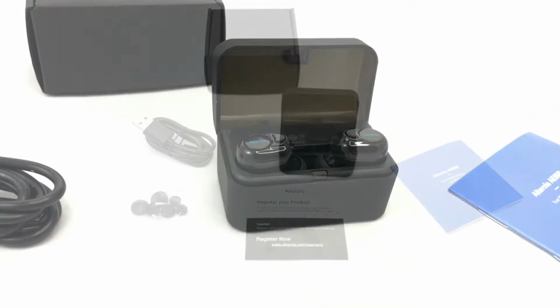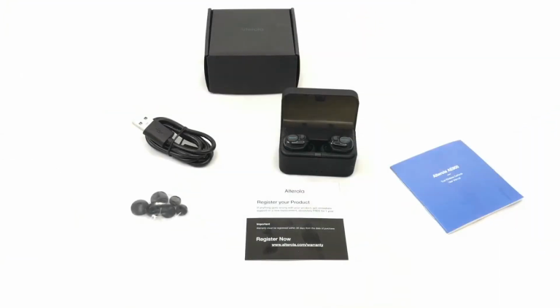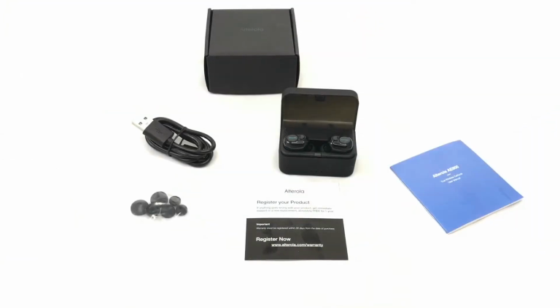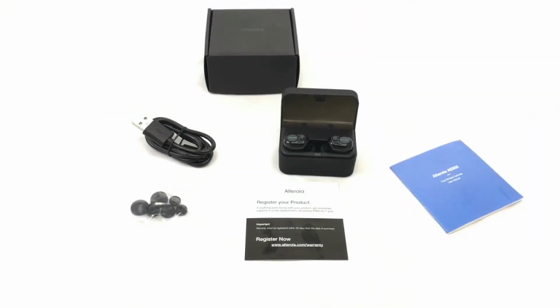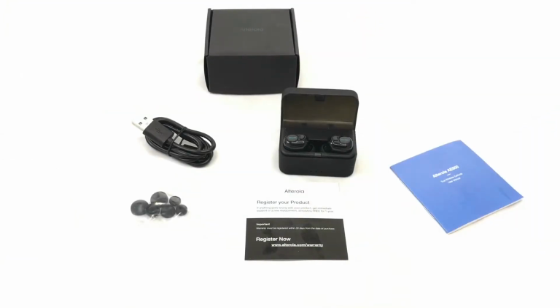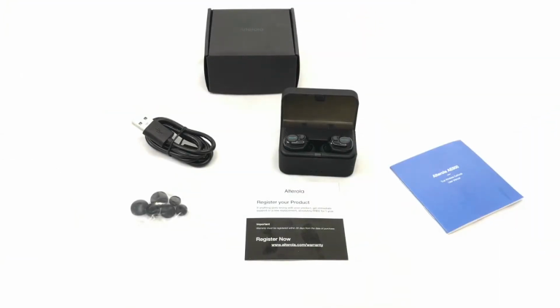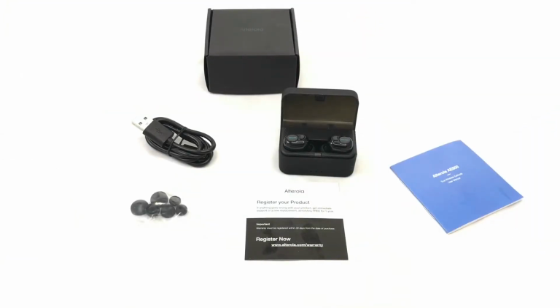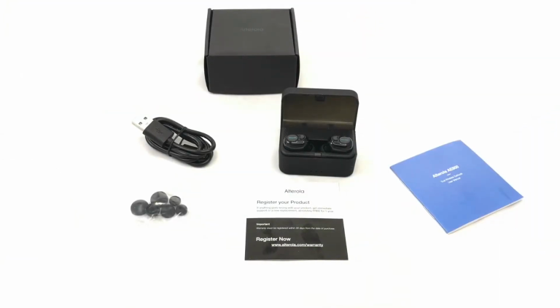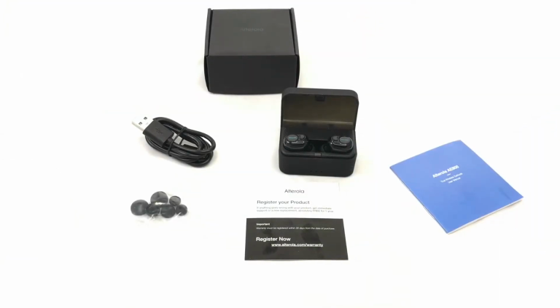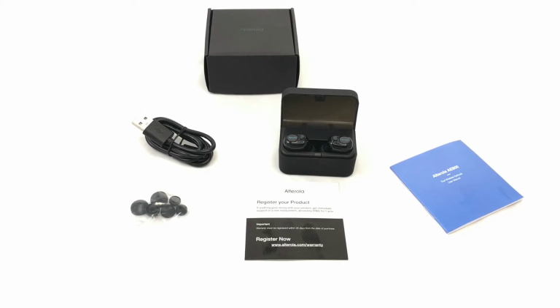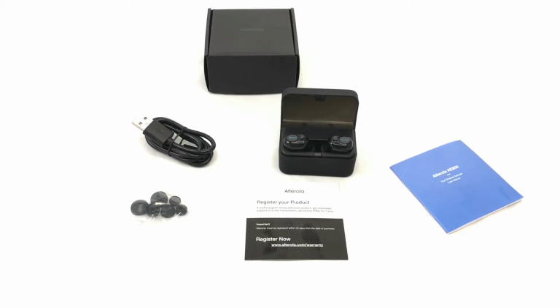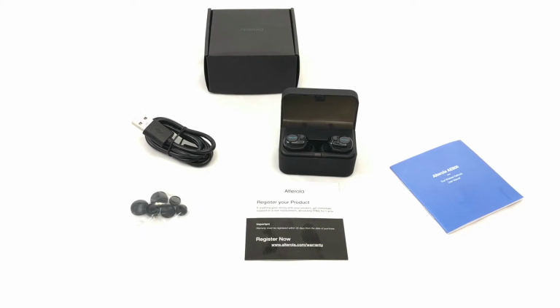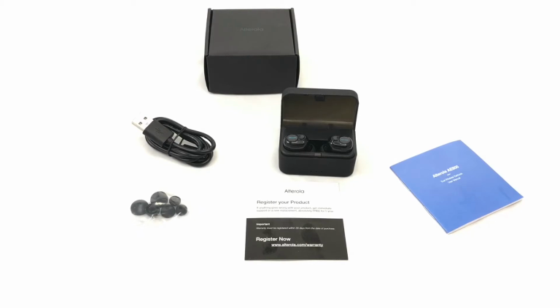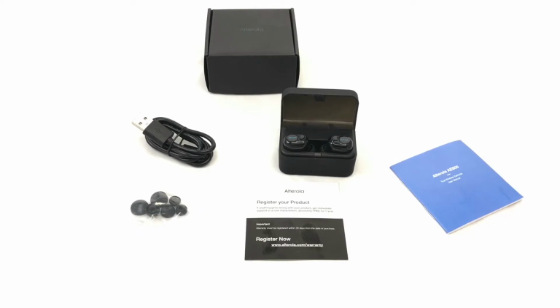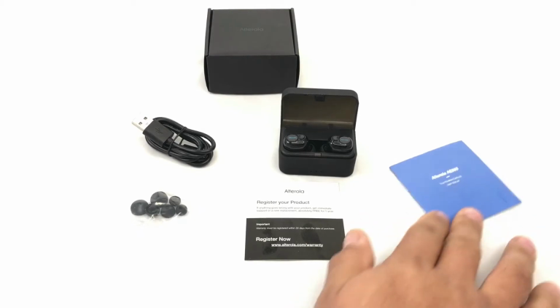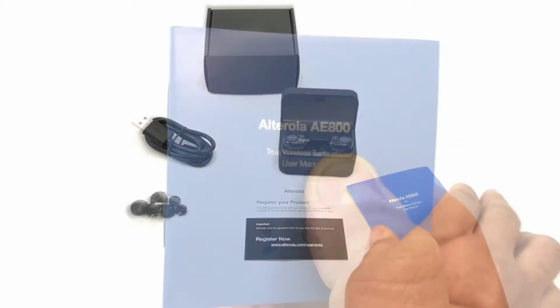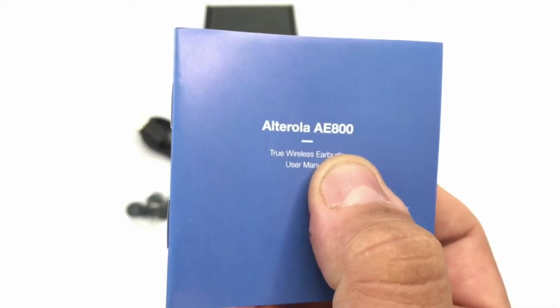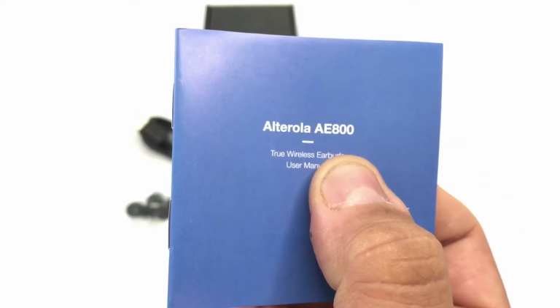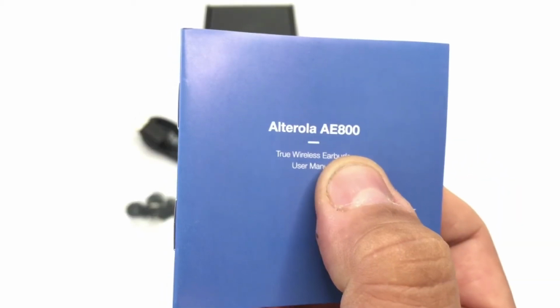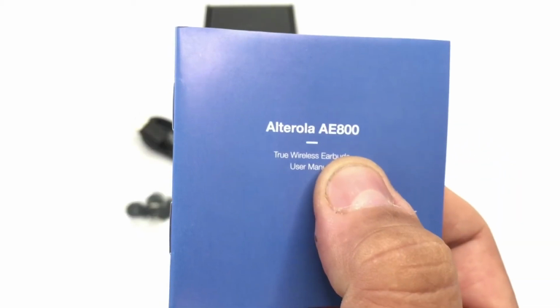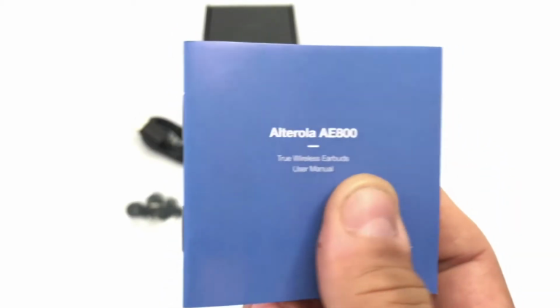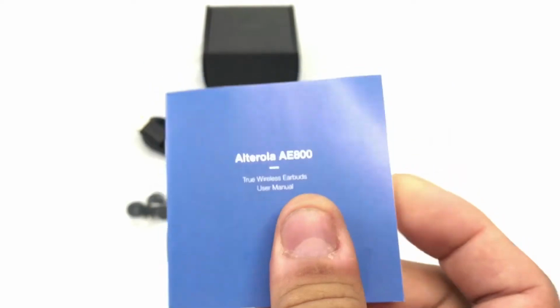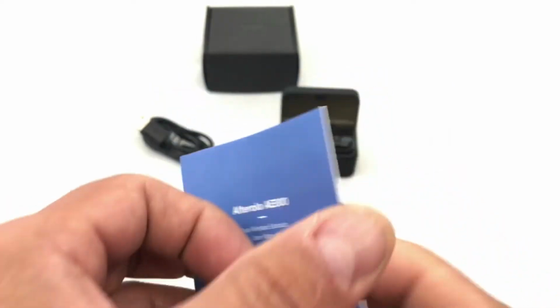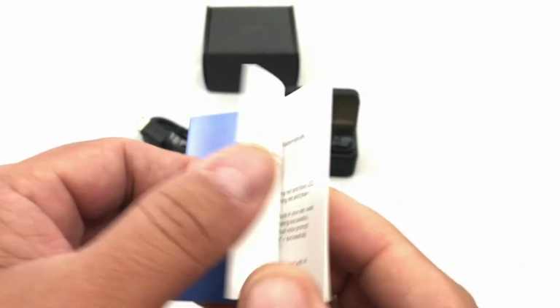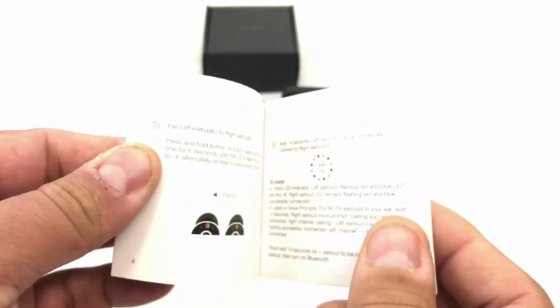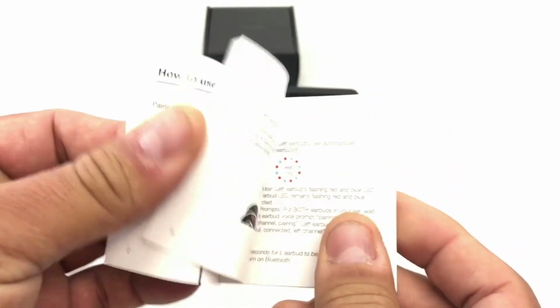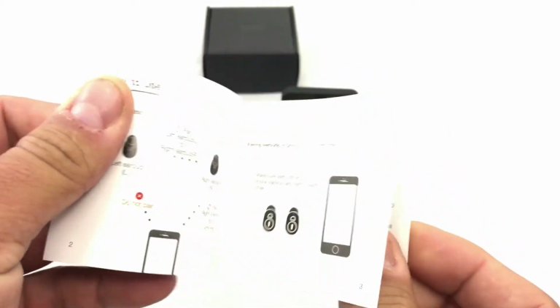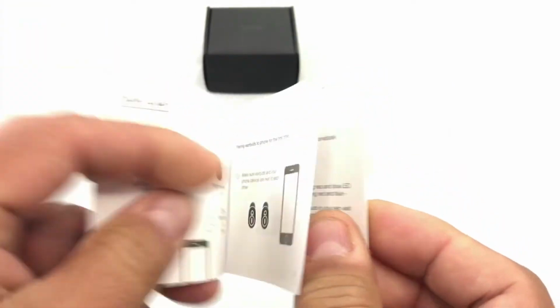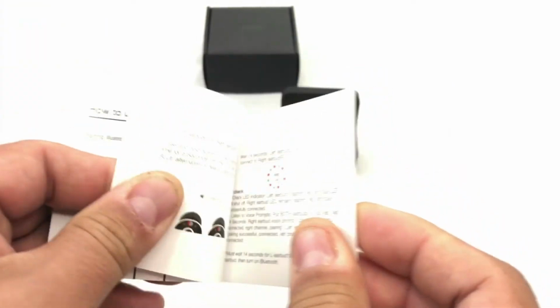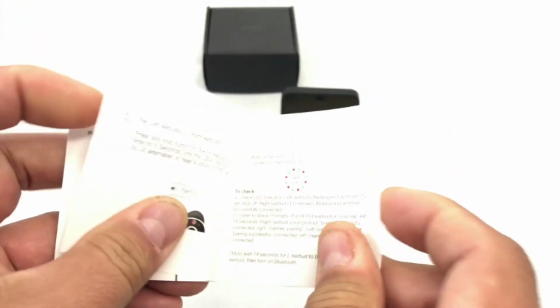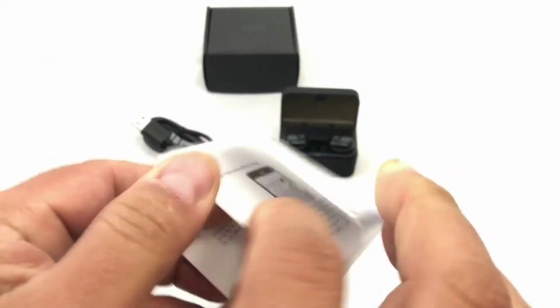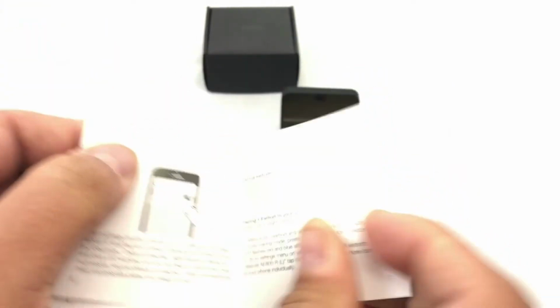Let's take a look at these truly wireless earbuds. These are the Arturola AE800. This is the manual booklet here — easy to pair.